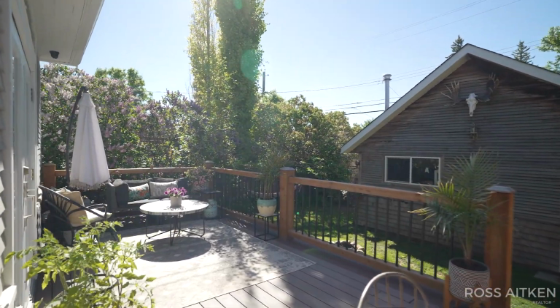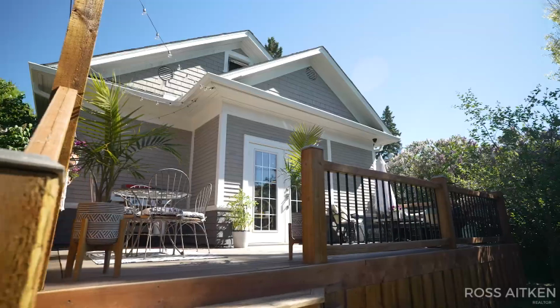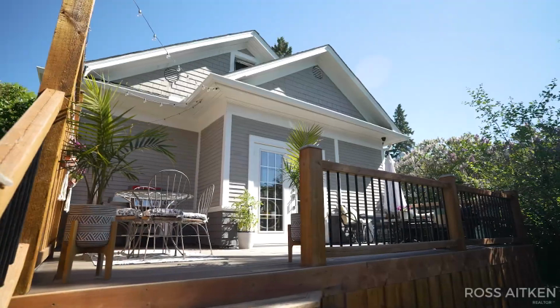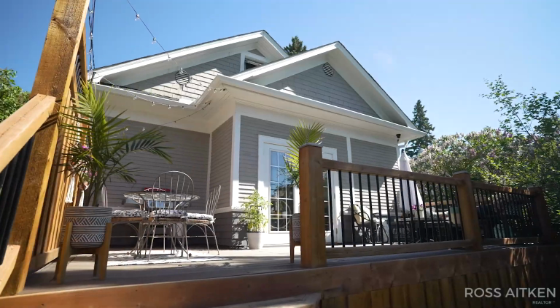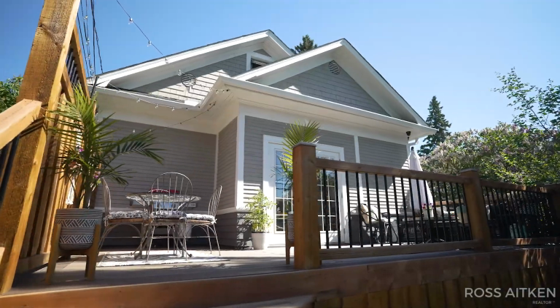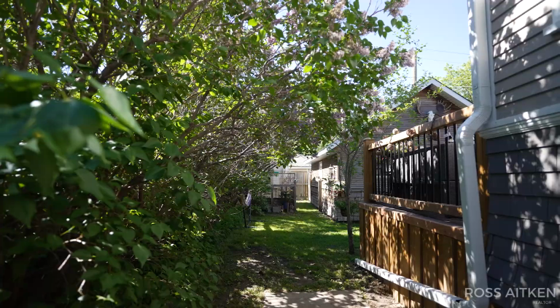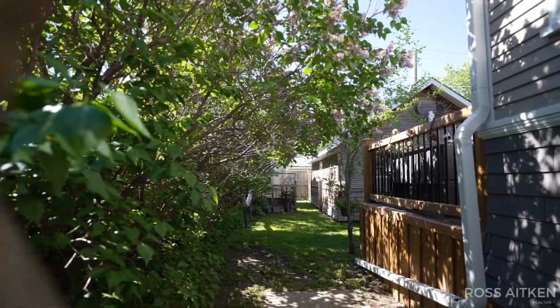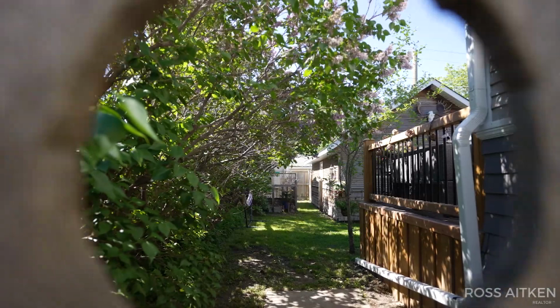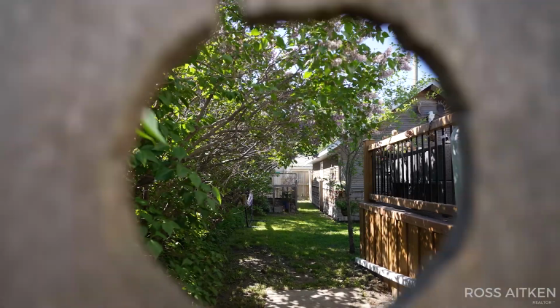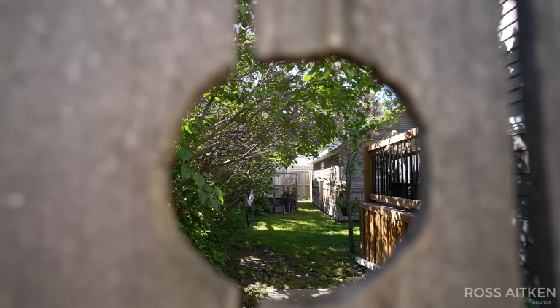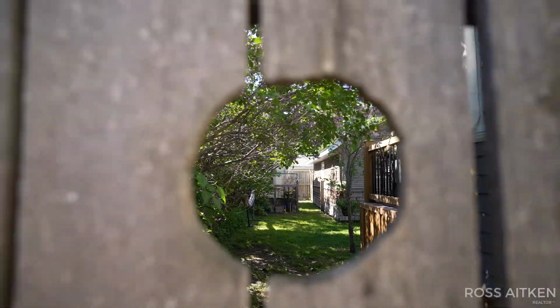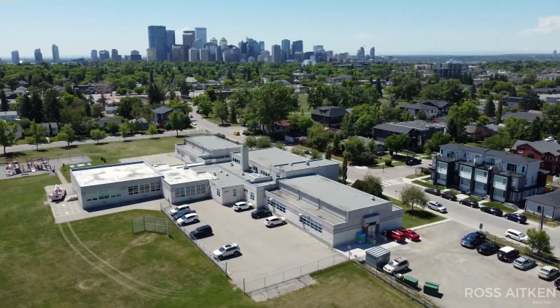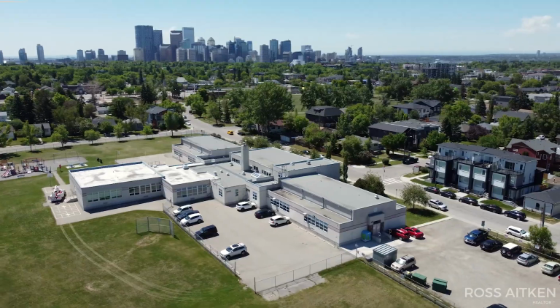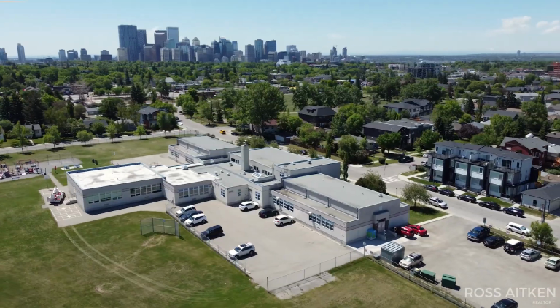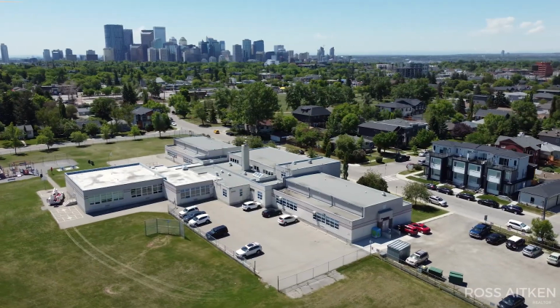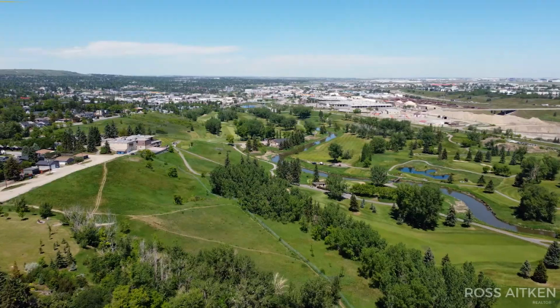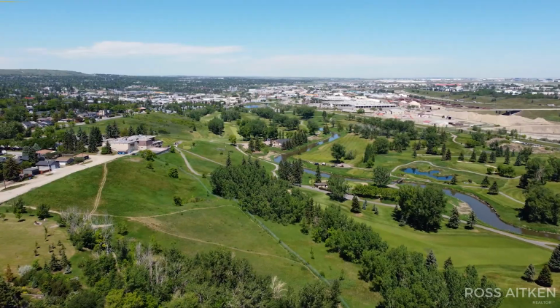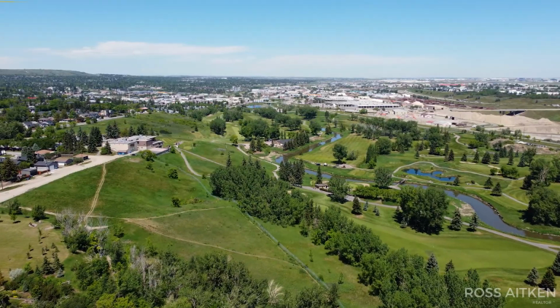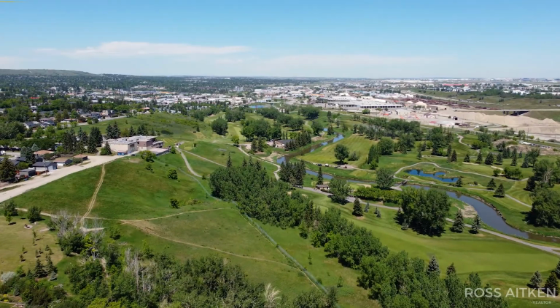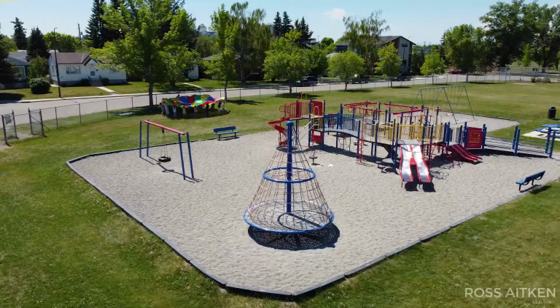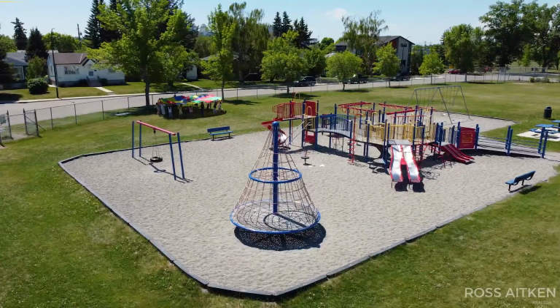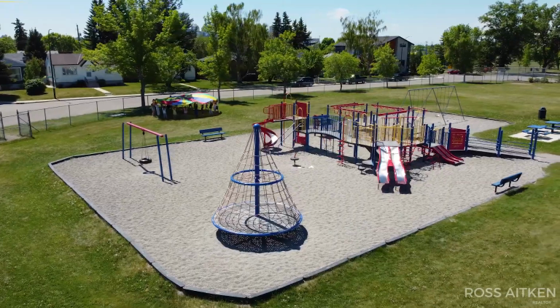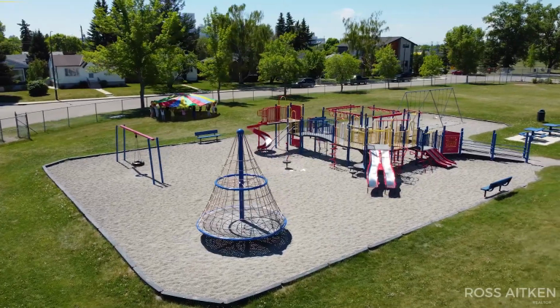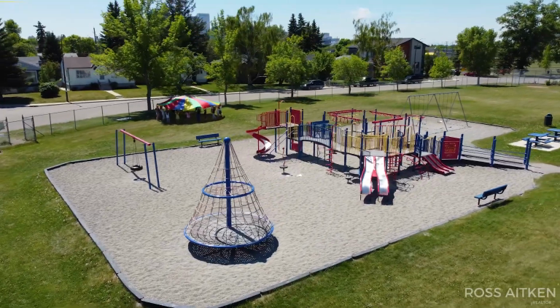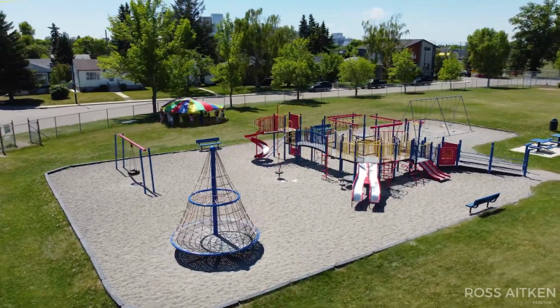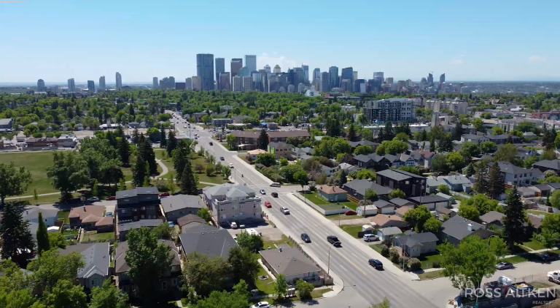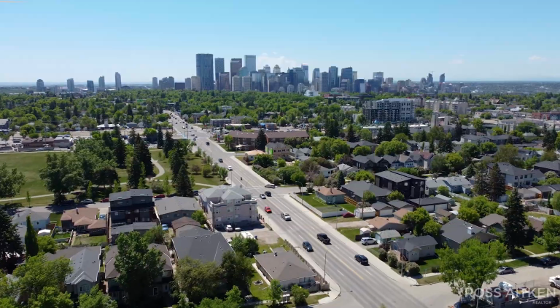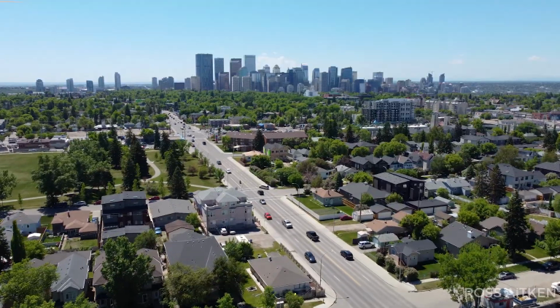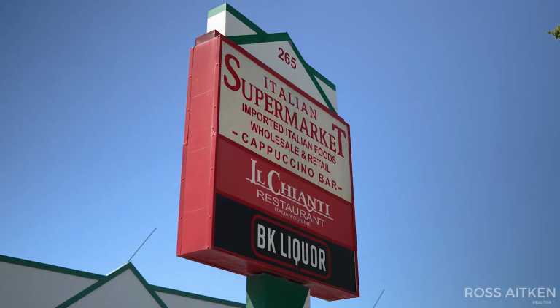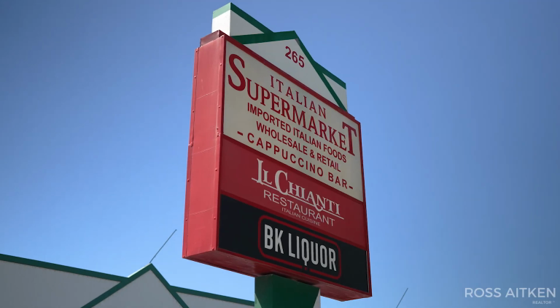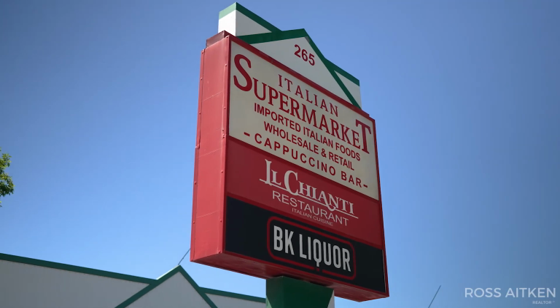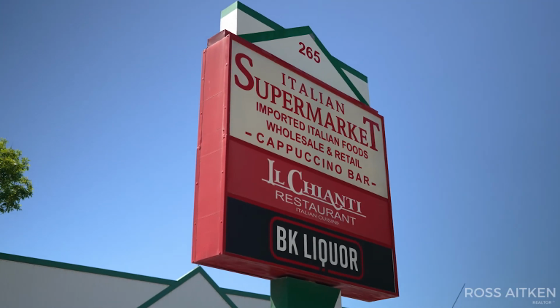Why is this community so great? You've got loads of green space, schools, quick access into the Nose Creek pathway system, and some of Calgary's best Italian markets — just minutes from your front door.